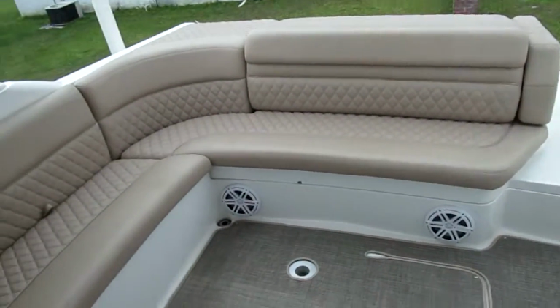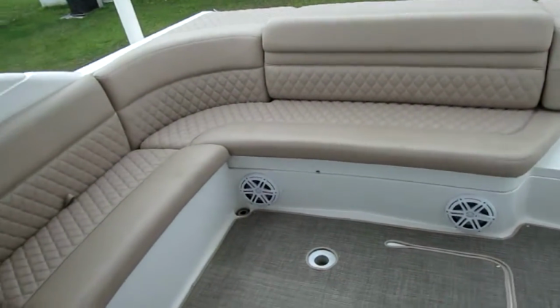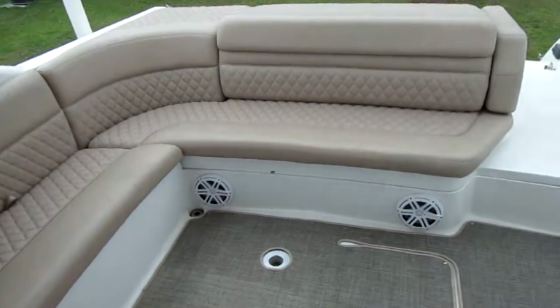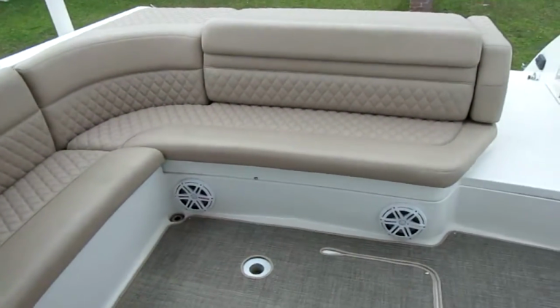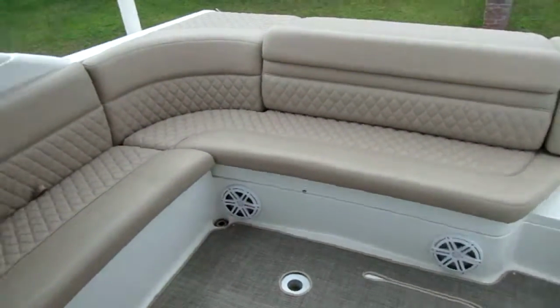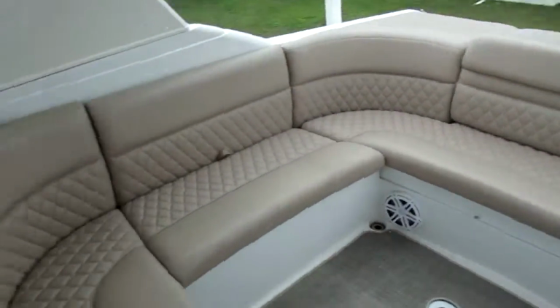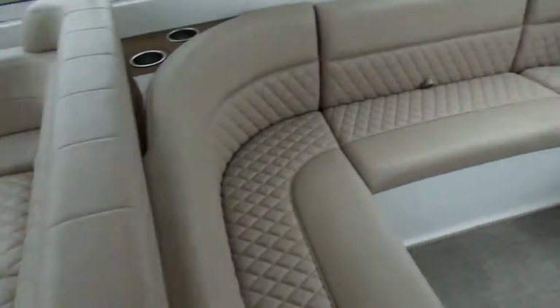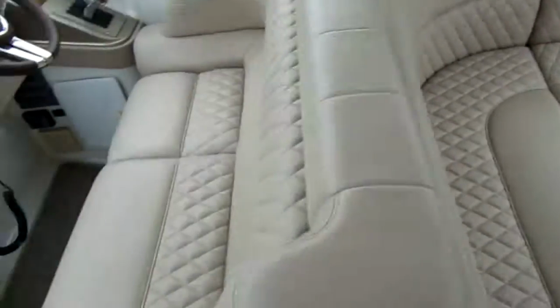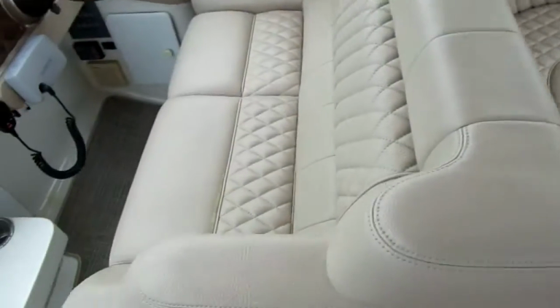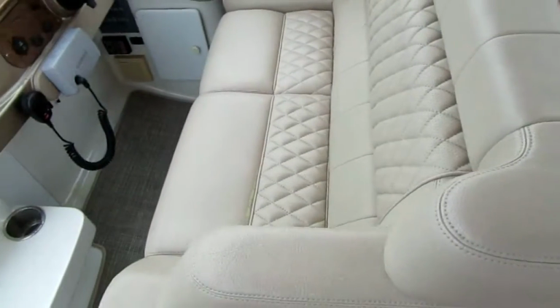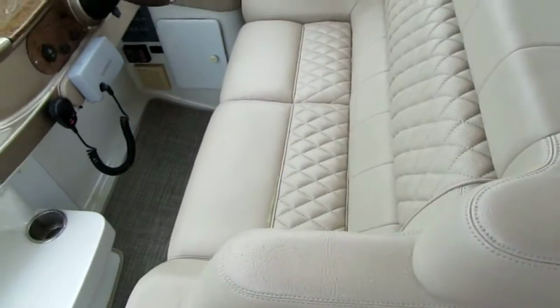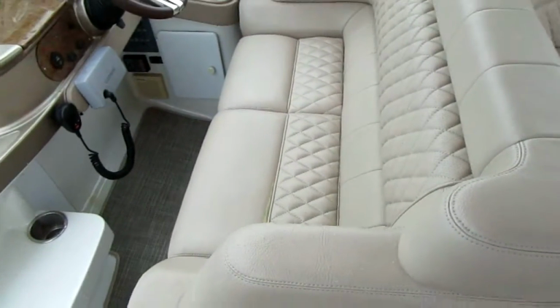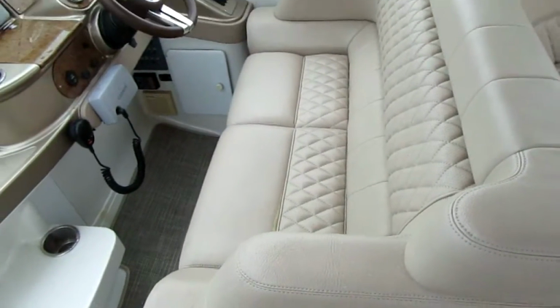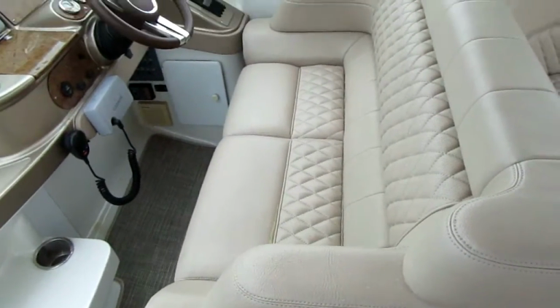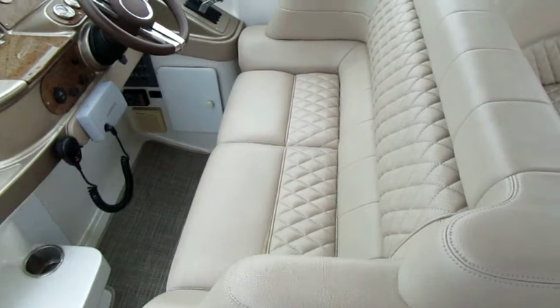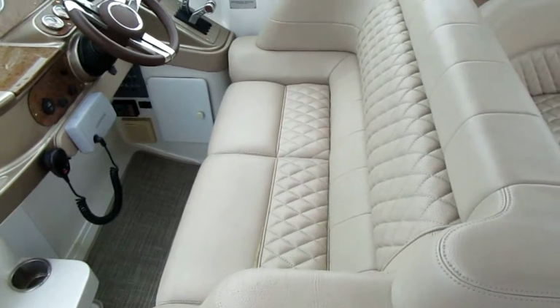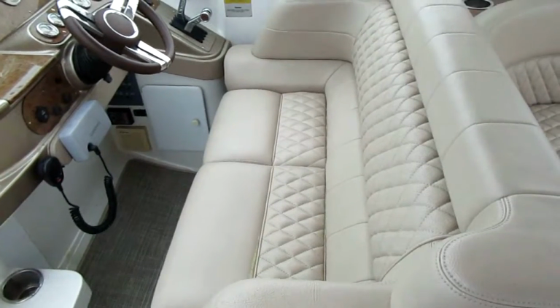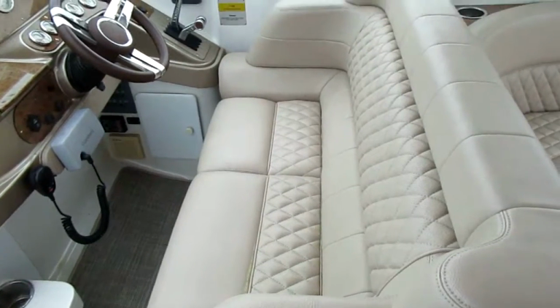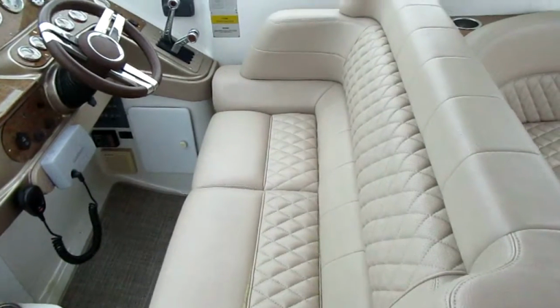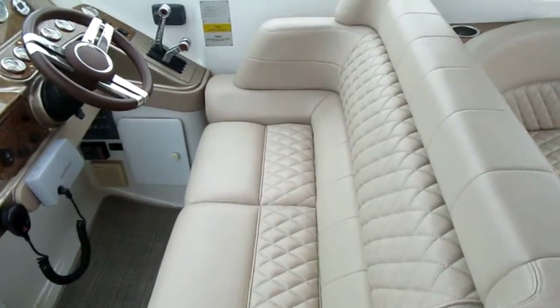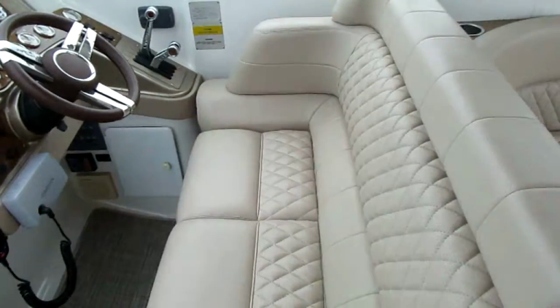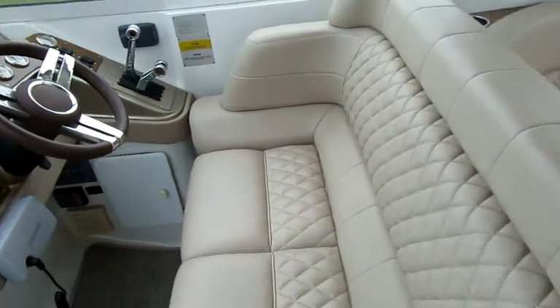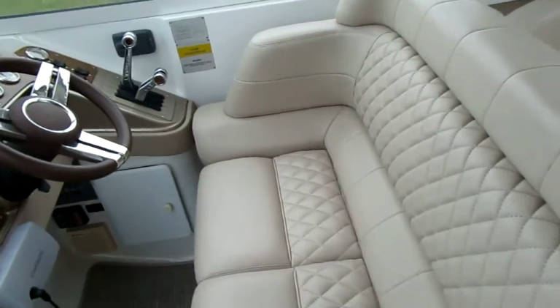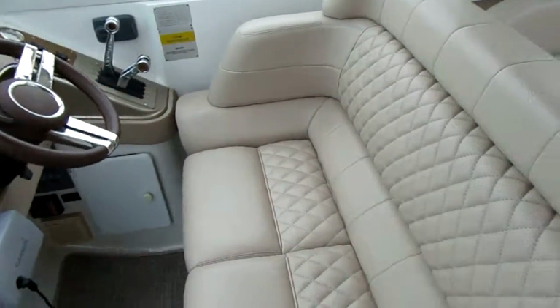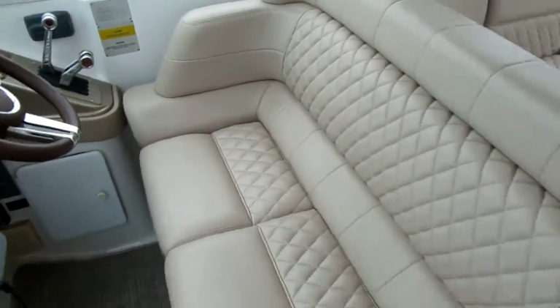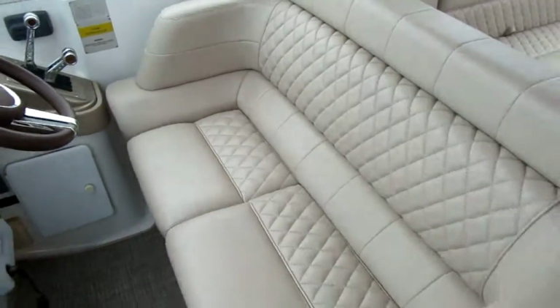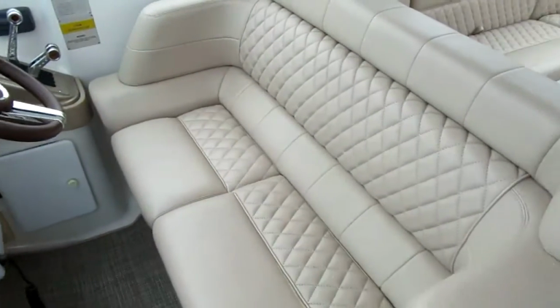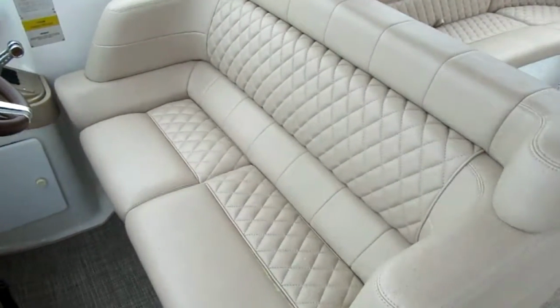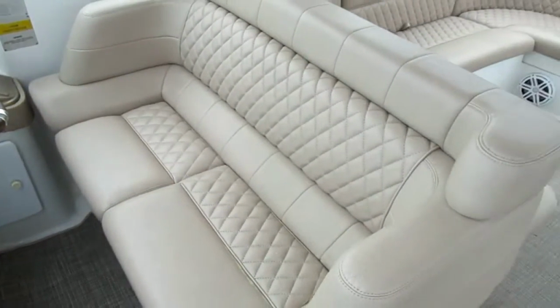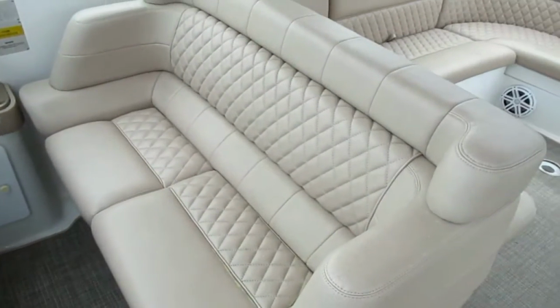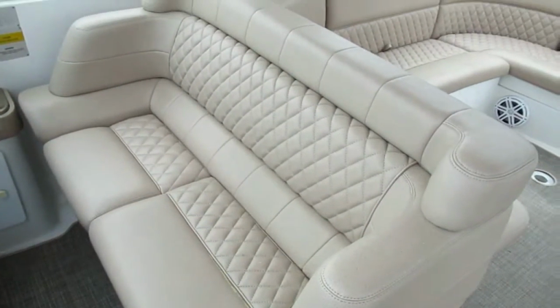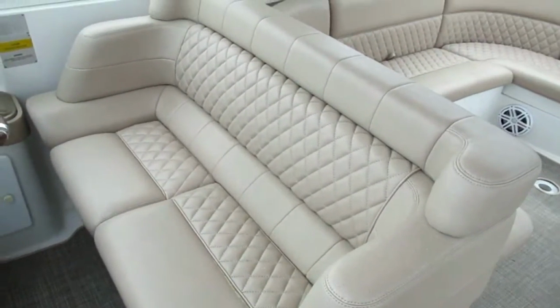Love this upholstery. This is a nice feature — a captain's bench, so you don't have to drive her alone.